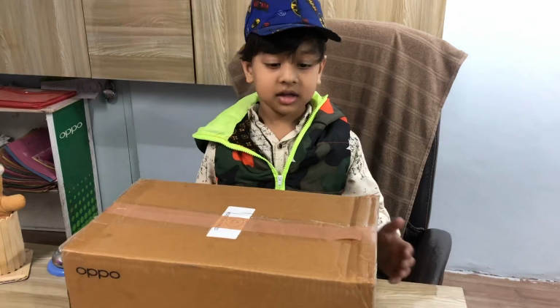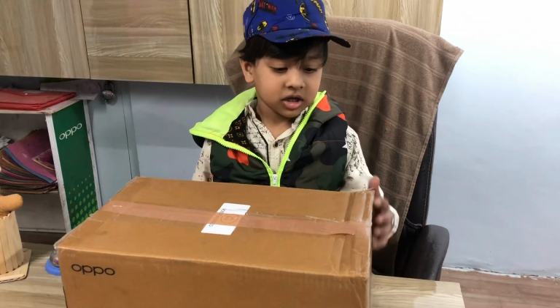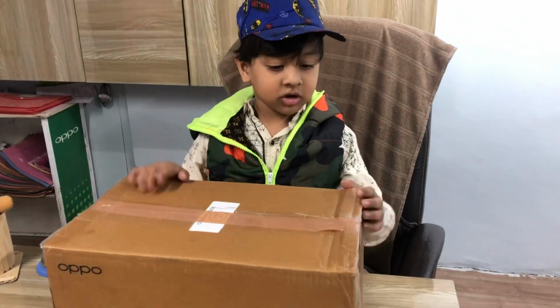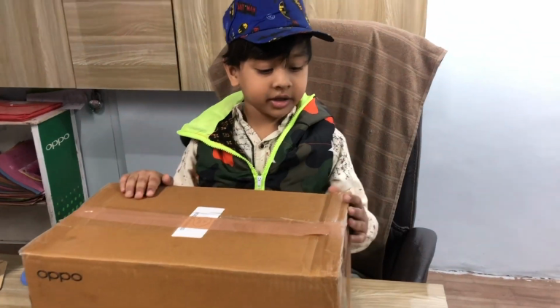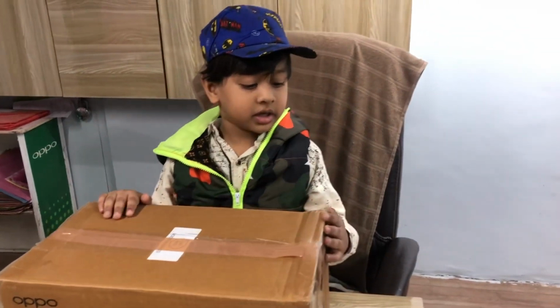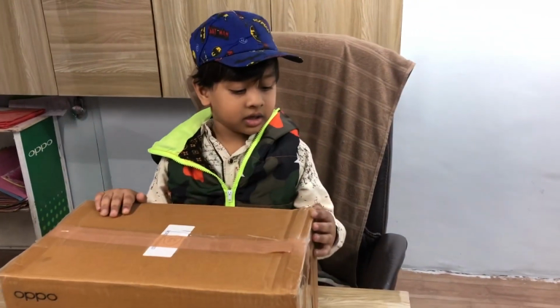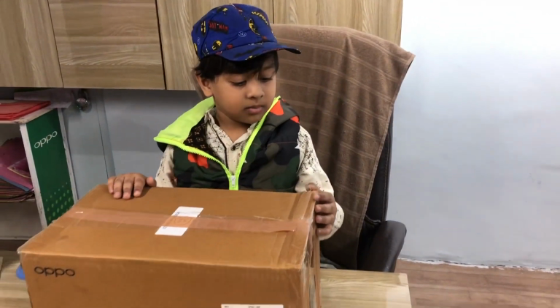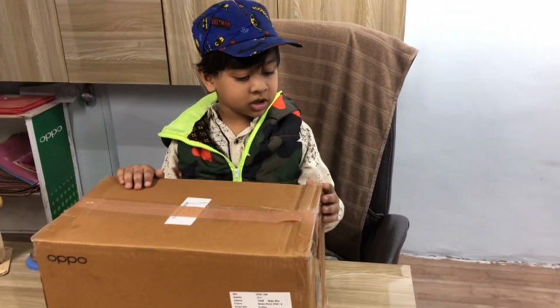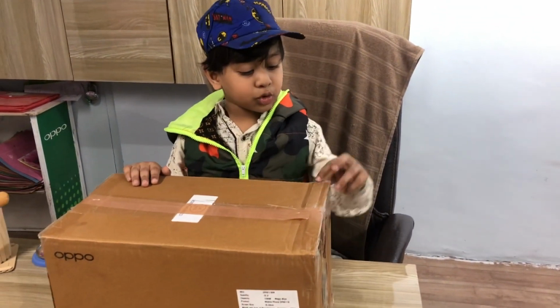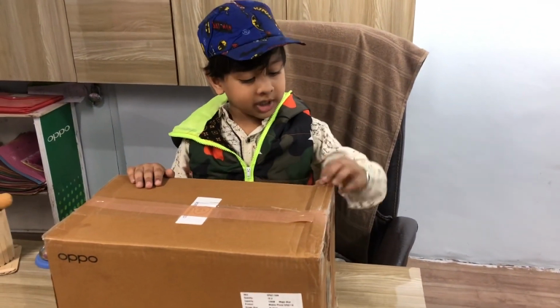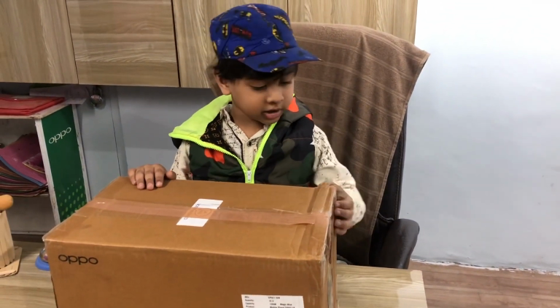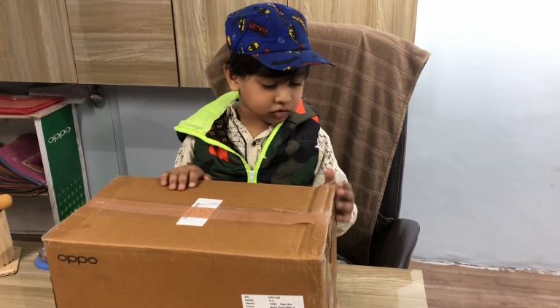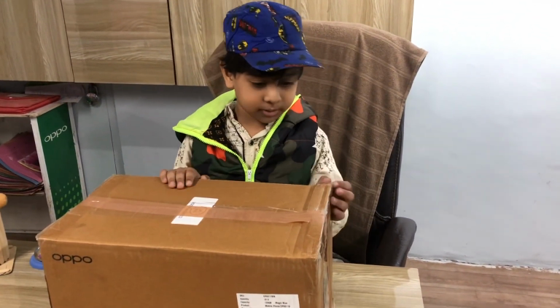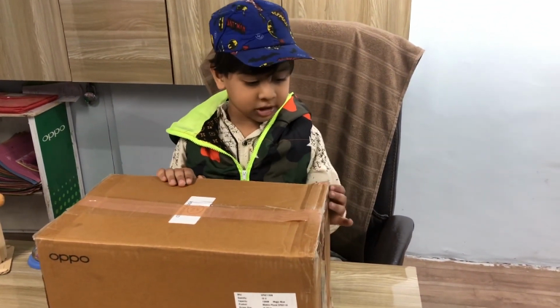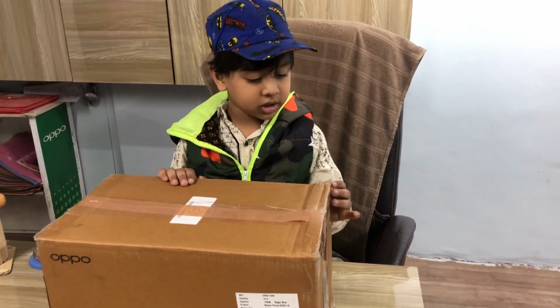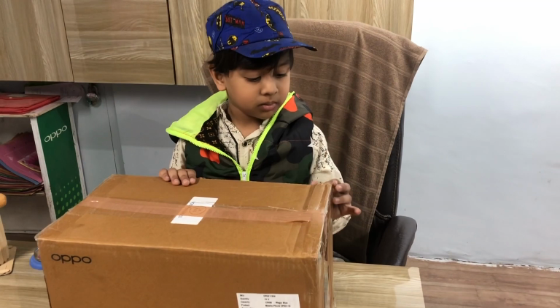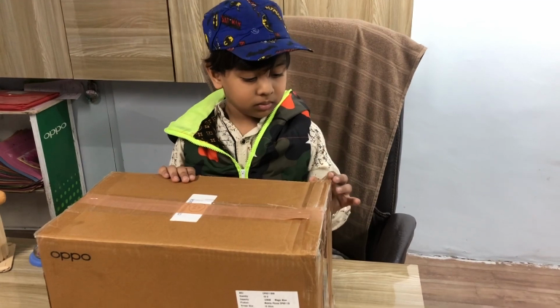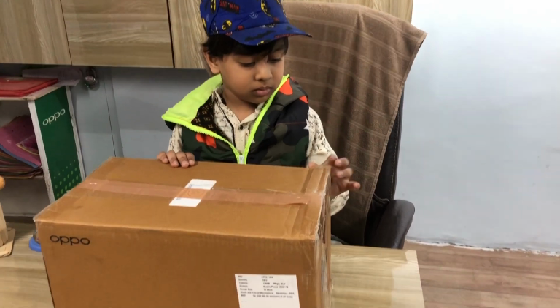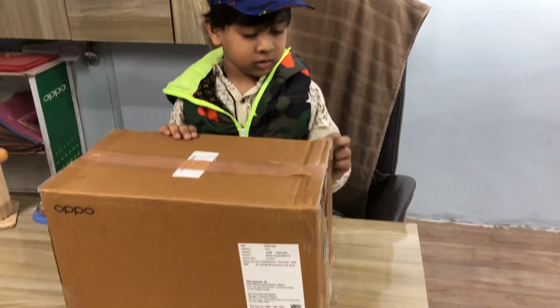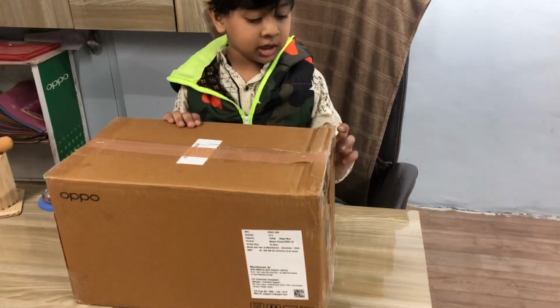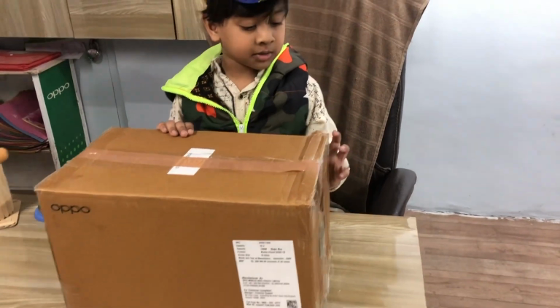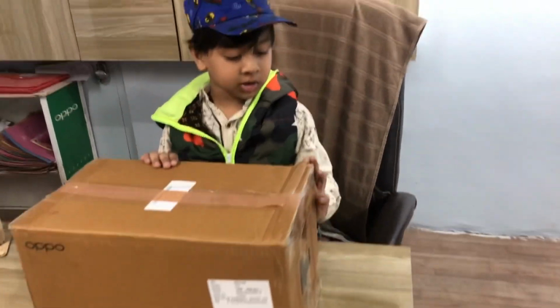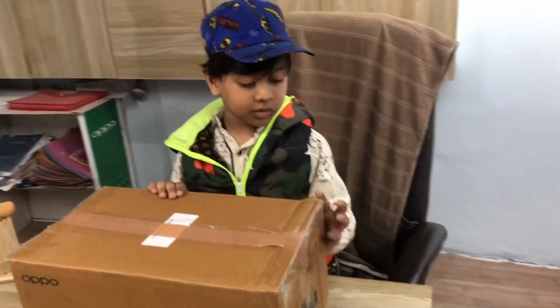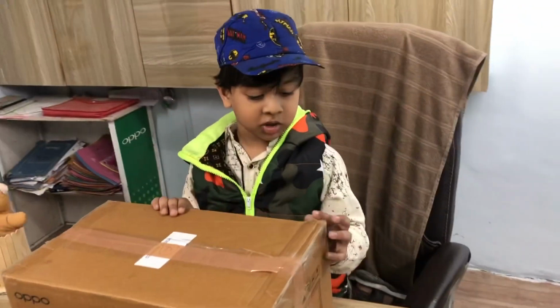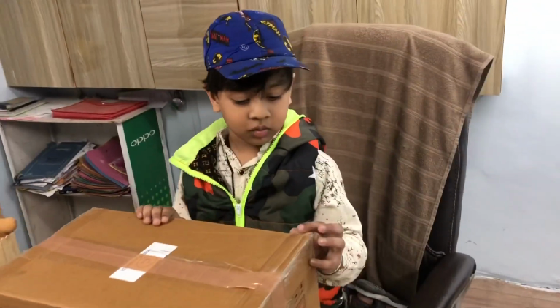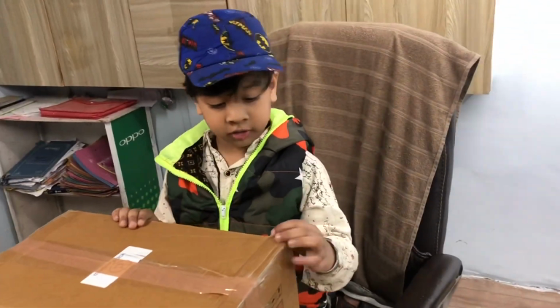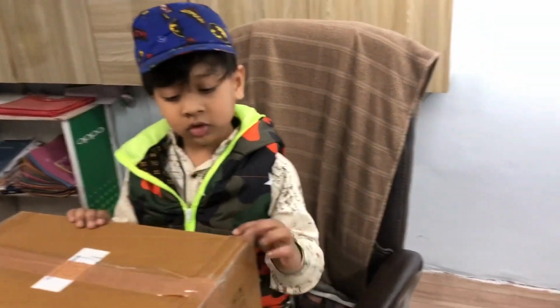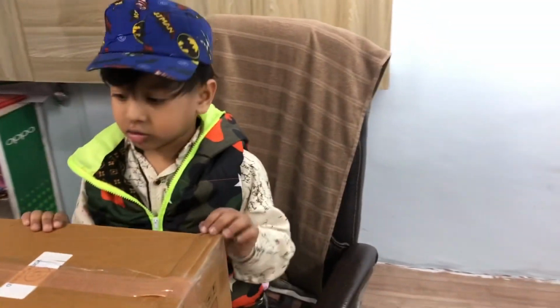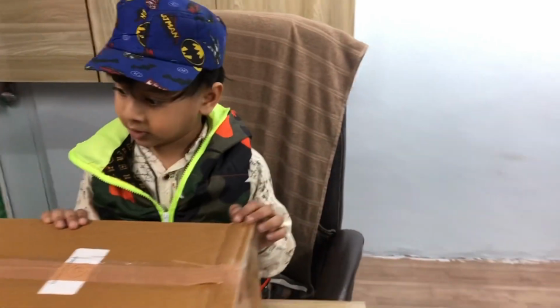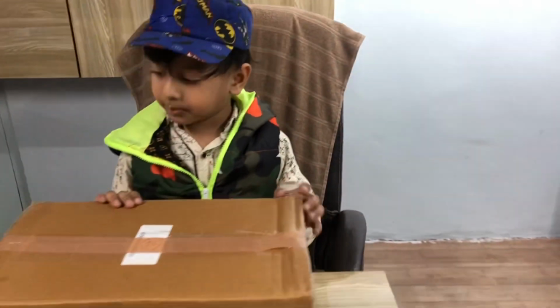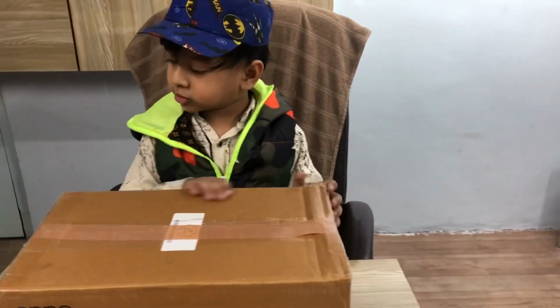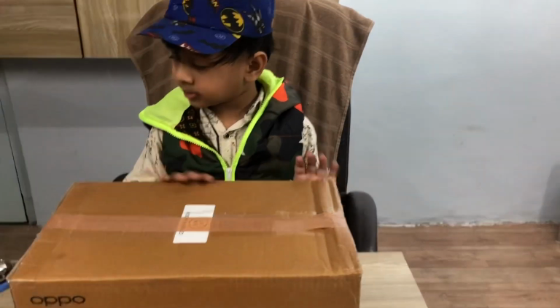Hello guys, welcome to my channel. Do you know what I'm doing? This is my video and I'm going to do it. So now I'm going to do this unboxing.